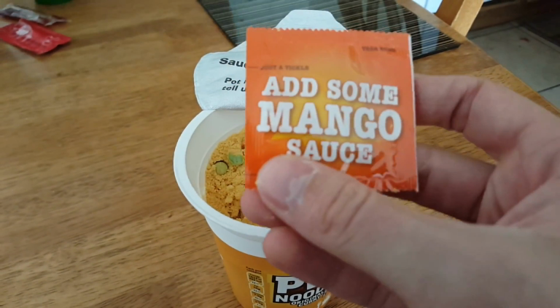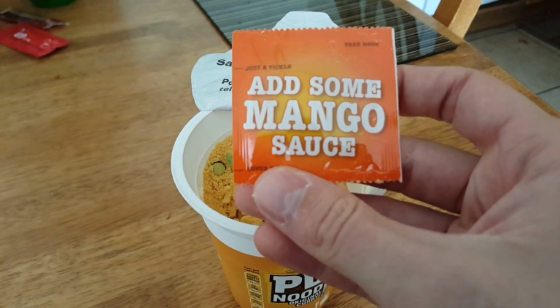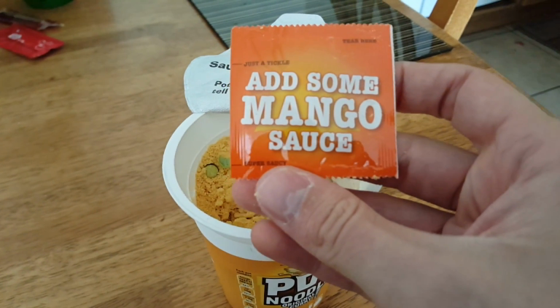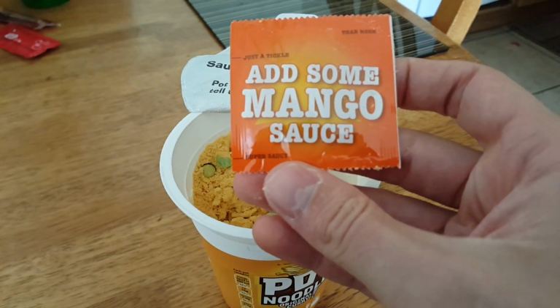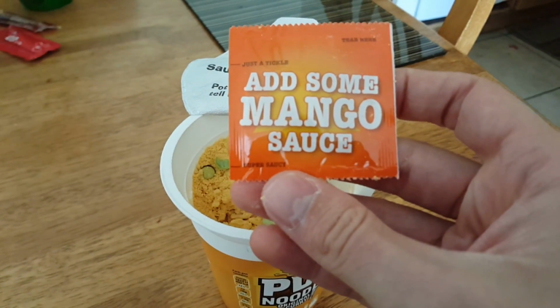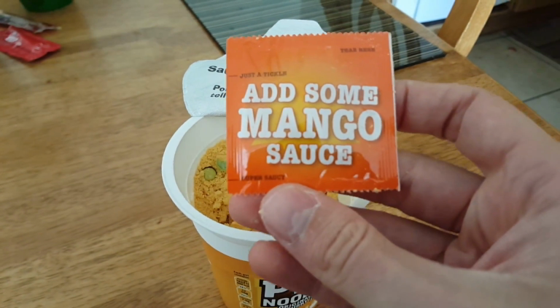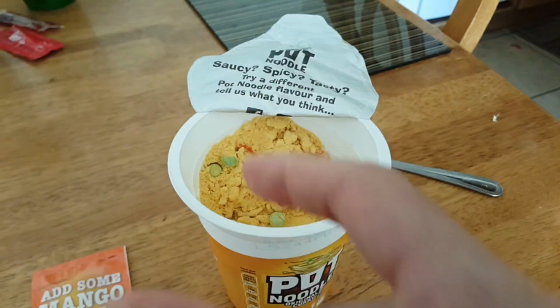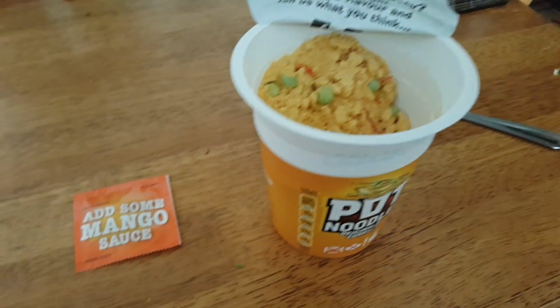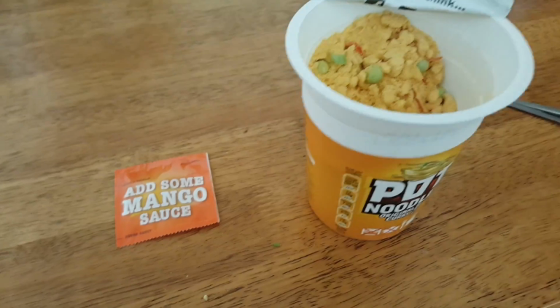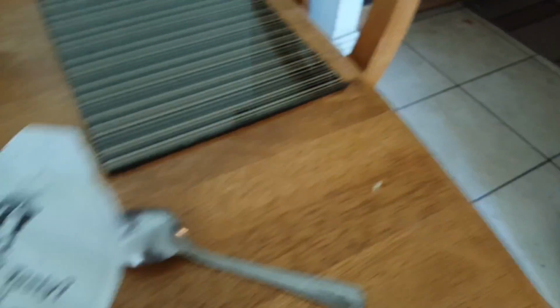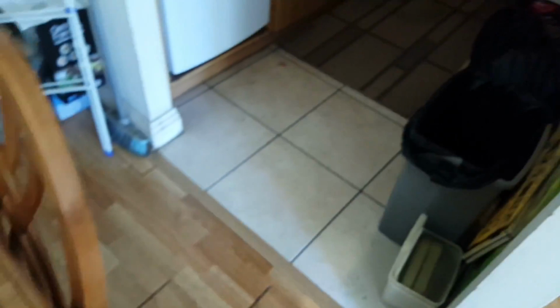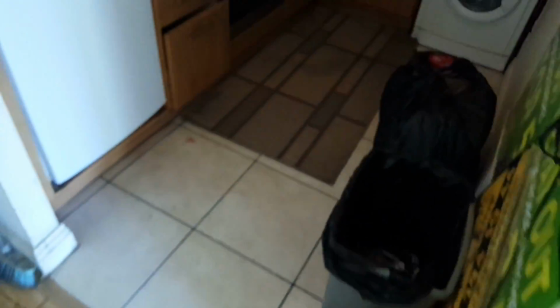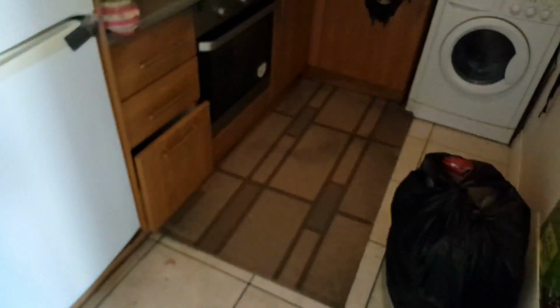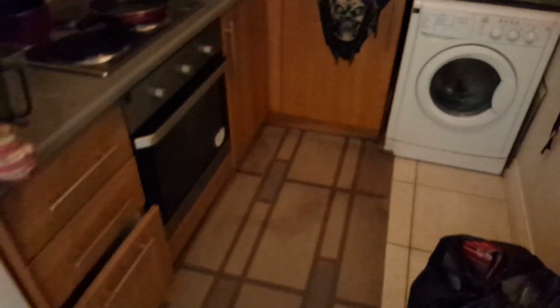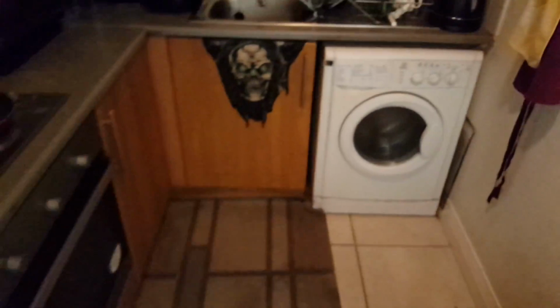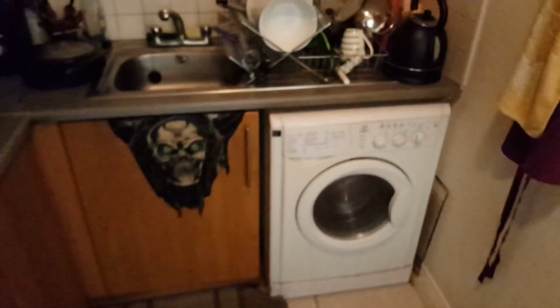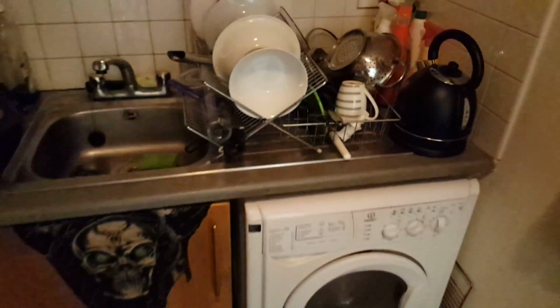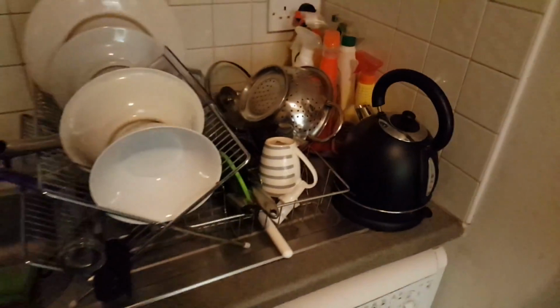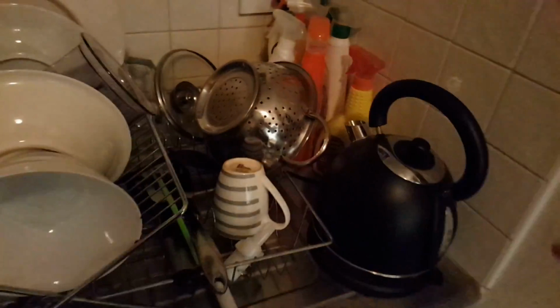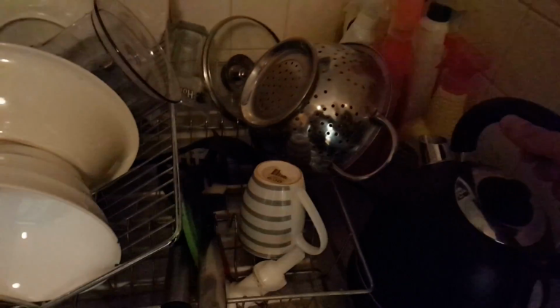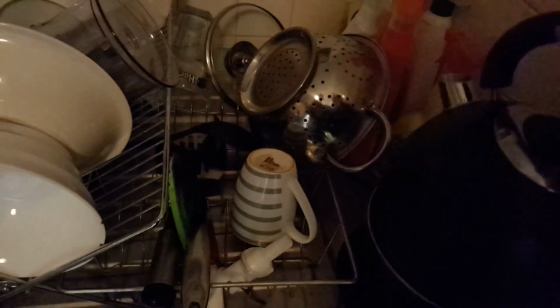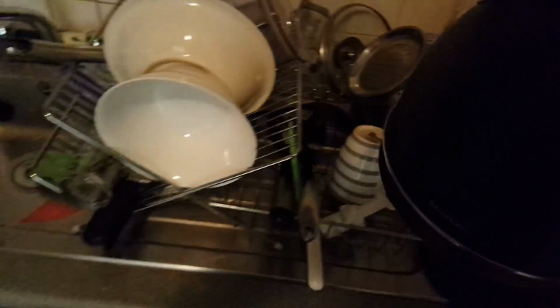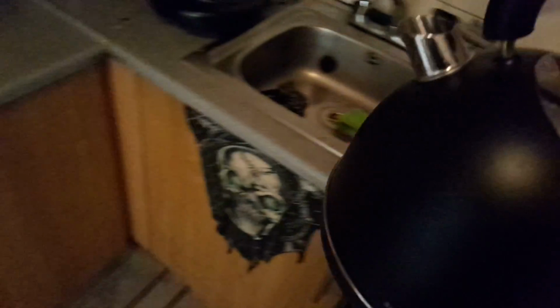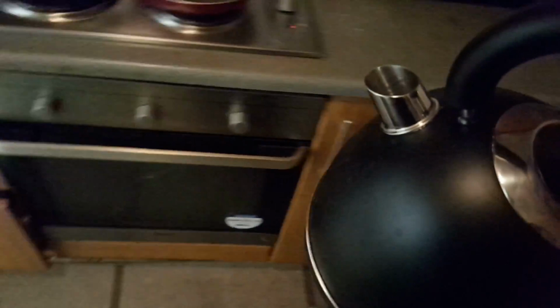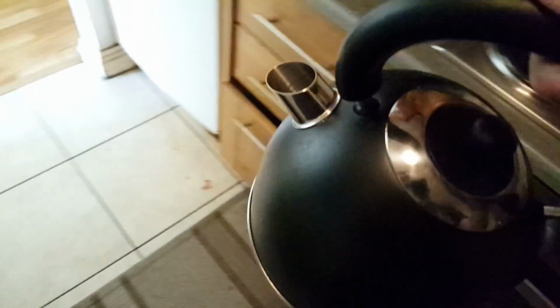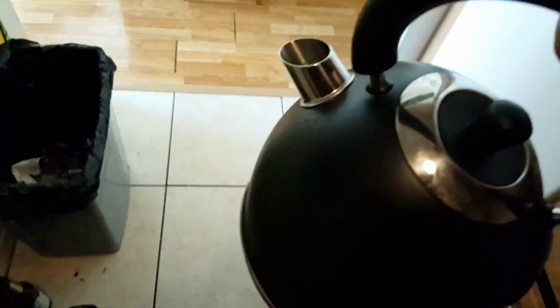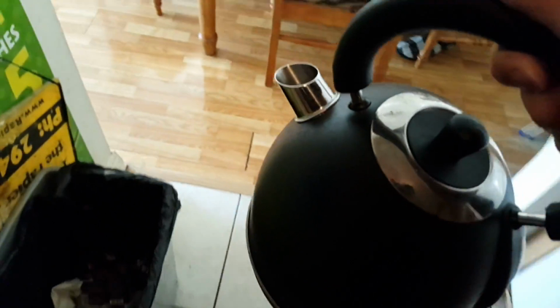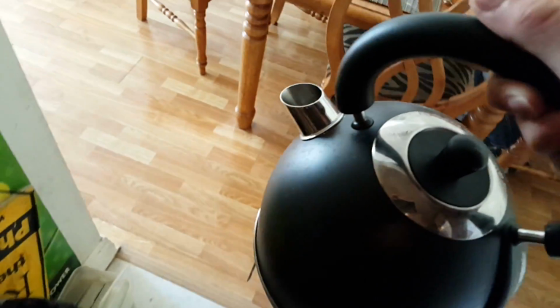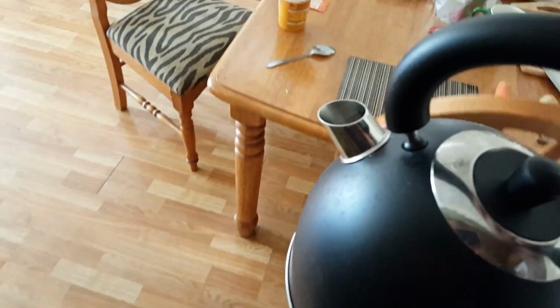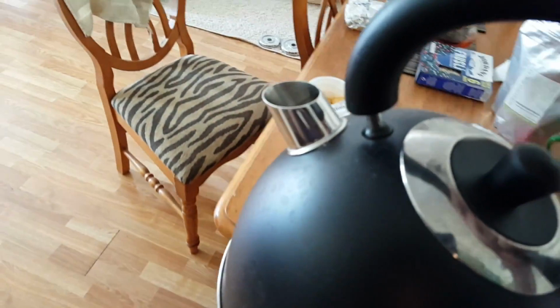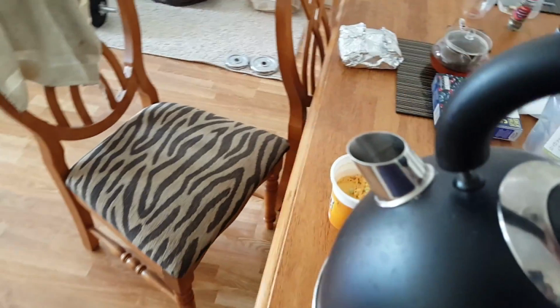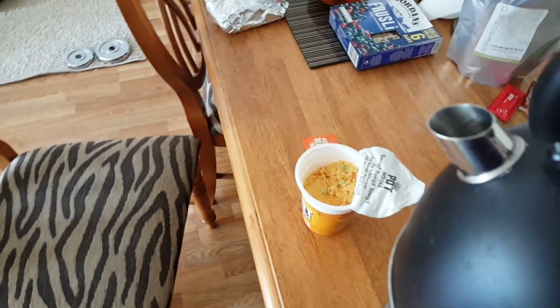Pot Noodle by Unilever, made in Europe. Preparing it is the same as other soups — you just add water, wait a while, and it's ready.